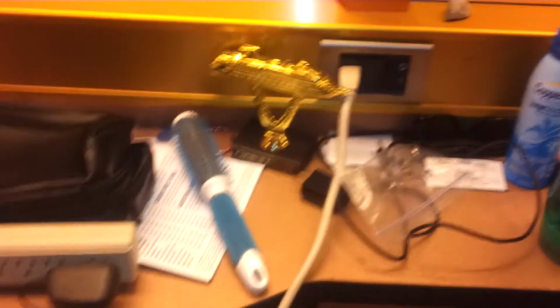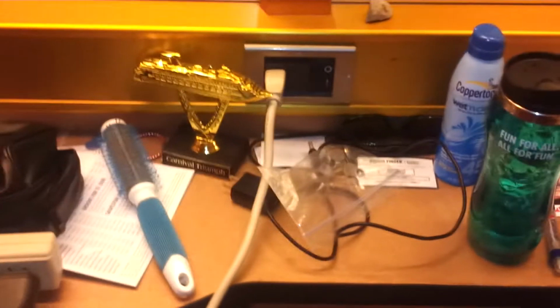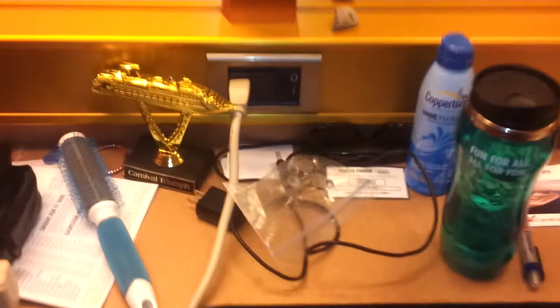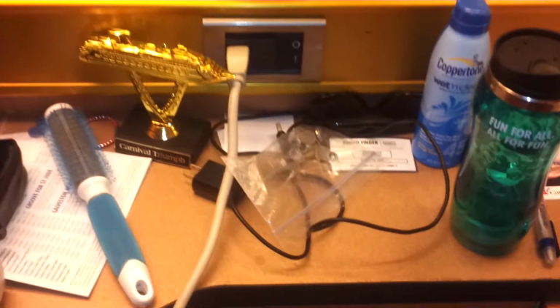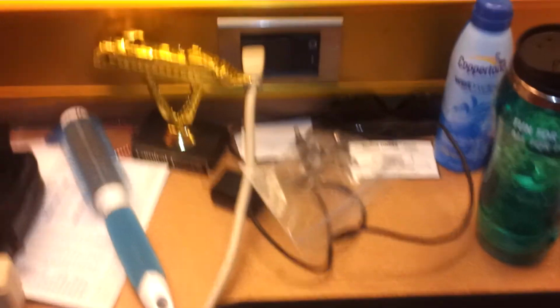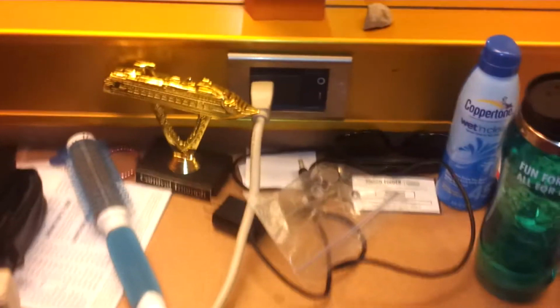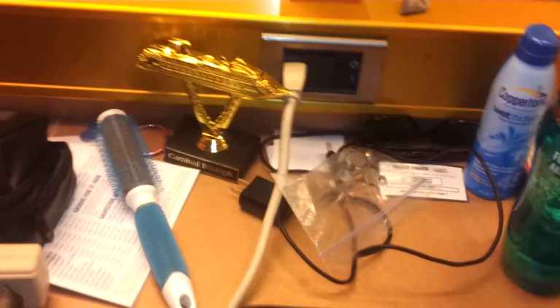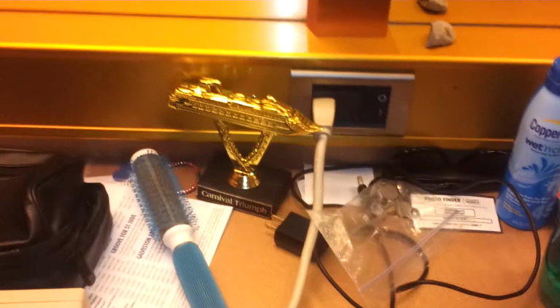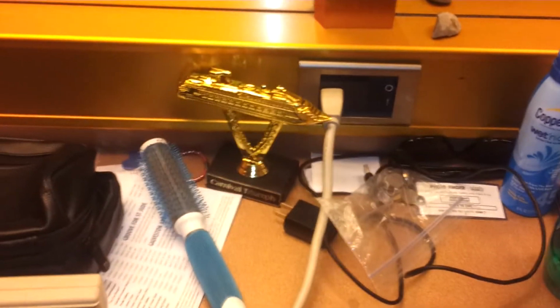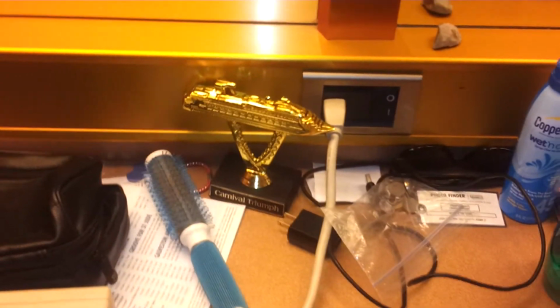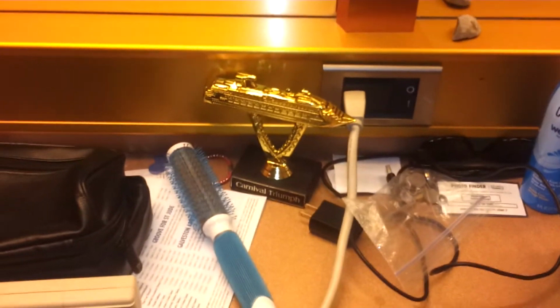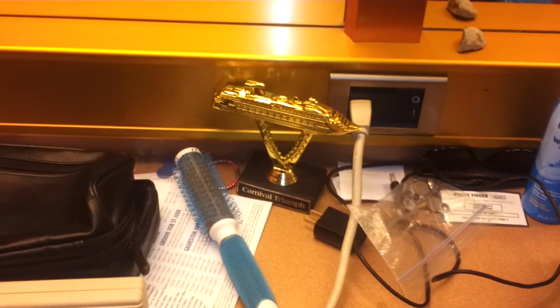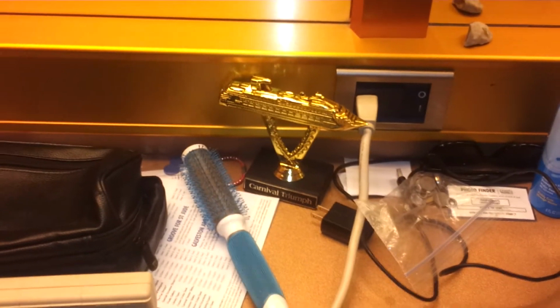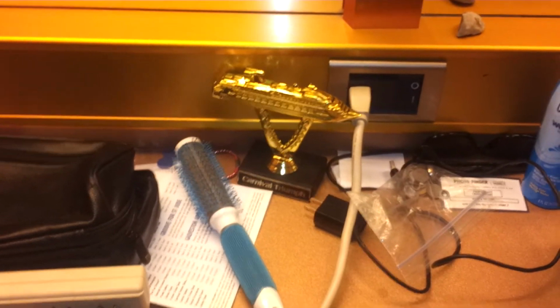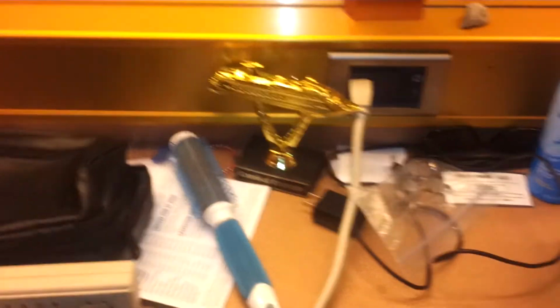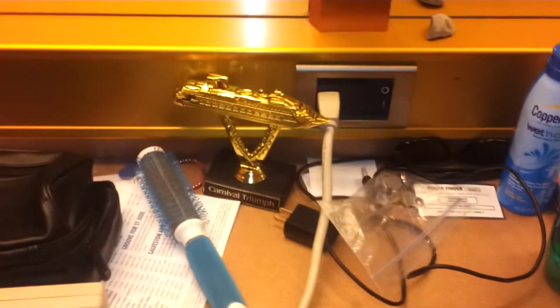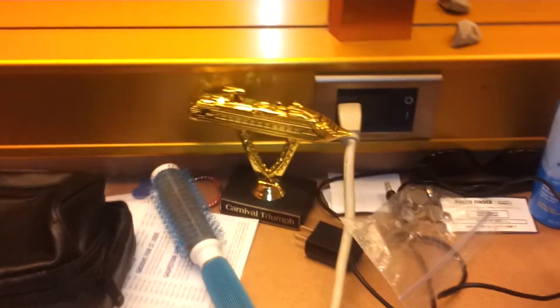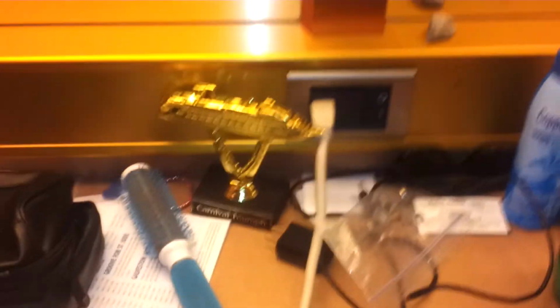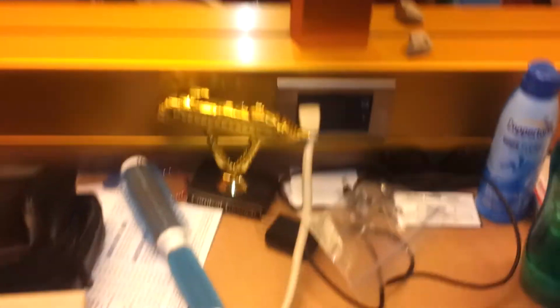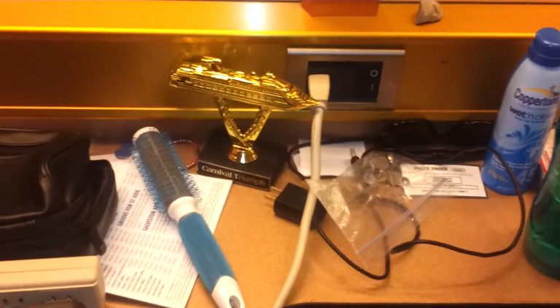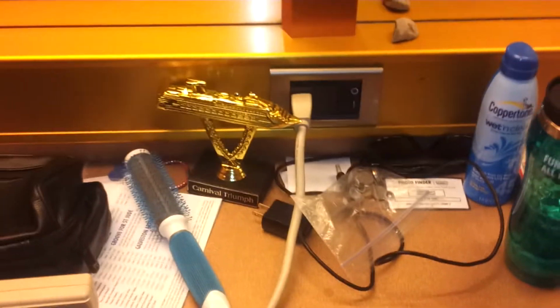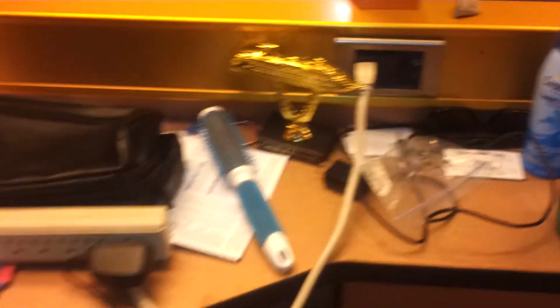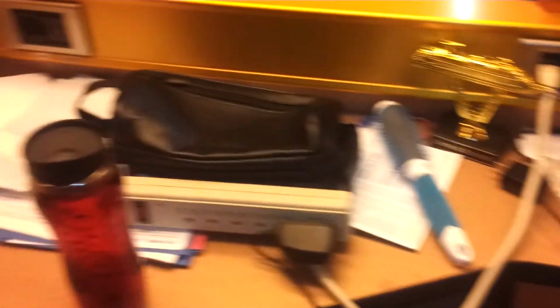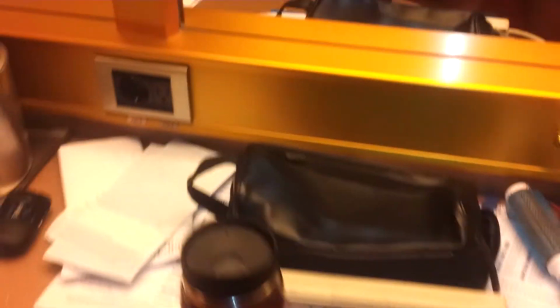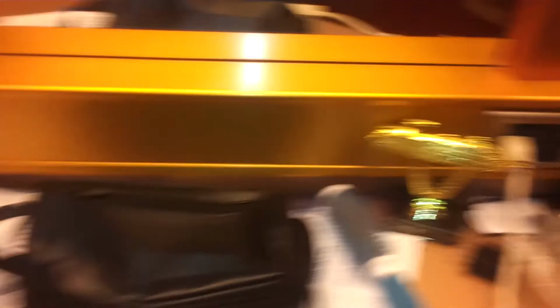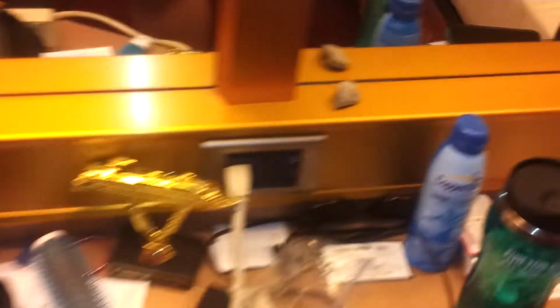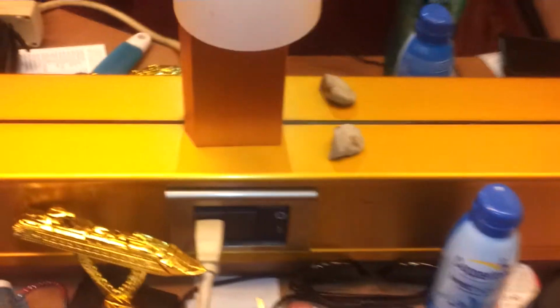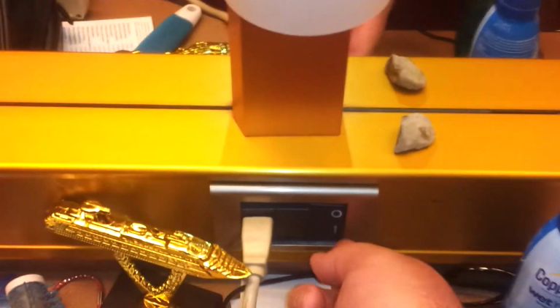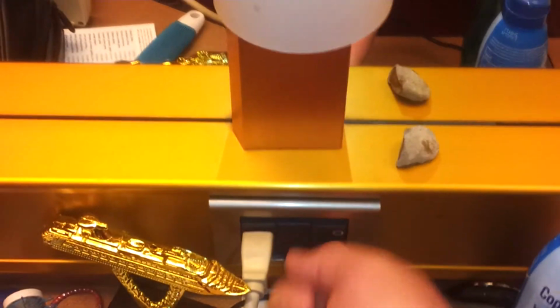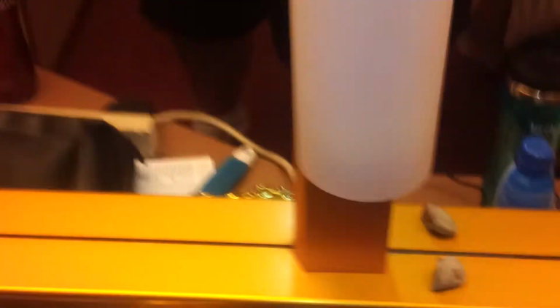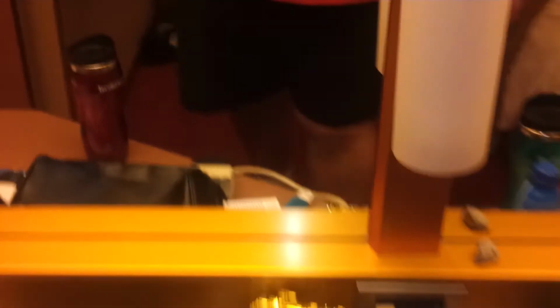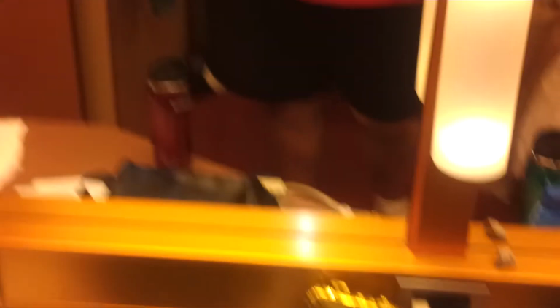Over here we have another 110 outlet. And that is the 24-karat gold plastic piece of ship on a stick that I won earlier today. And here is the switch for the mirror lights.